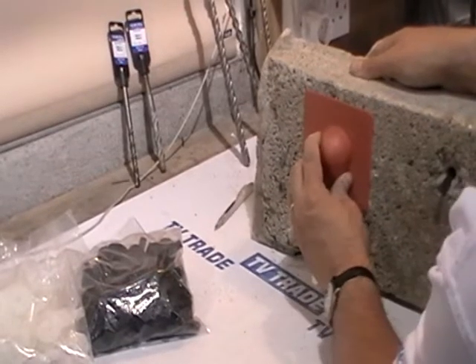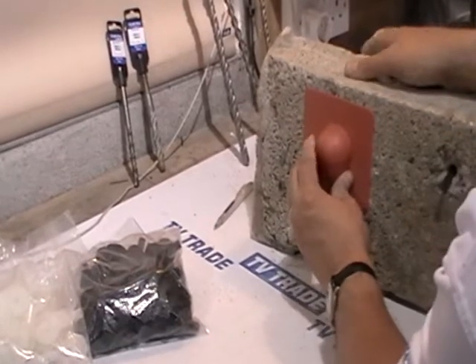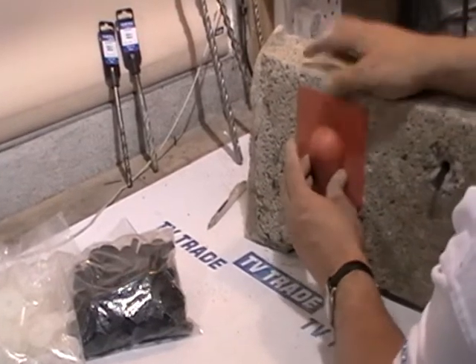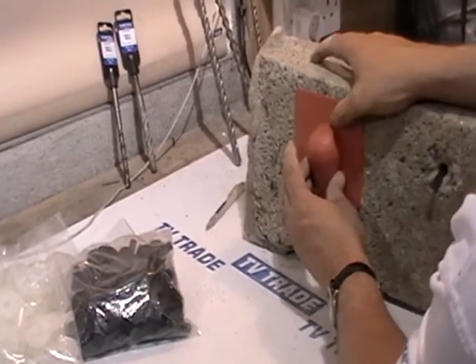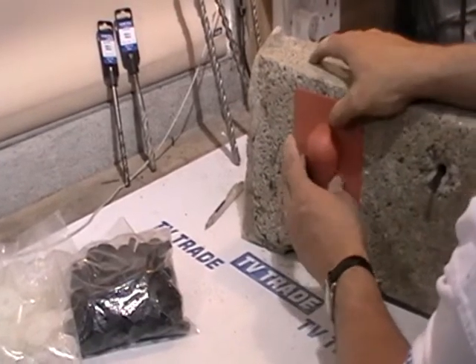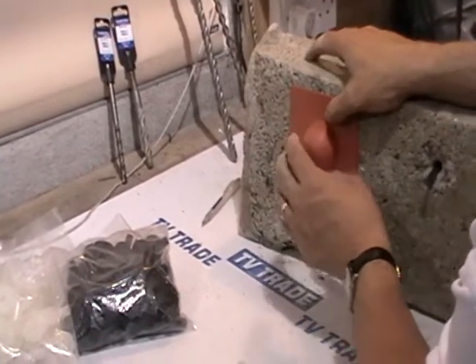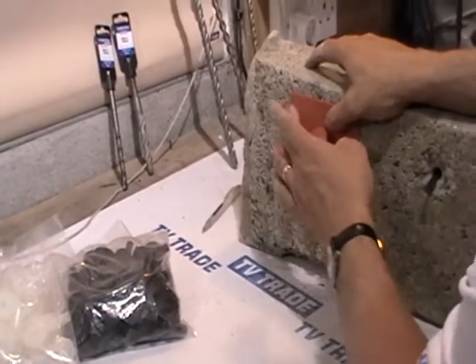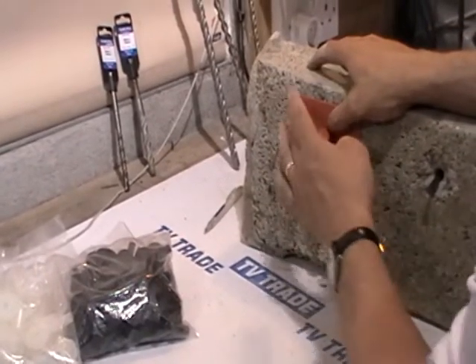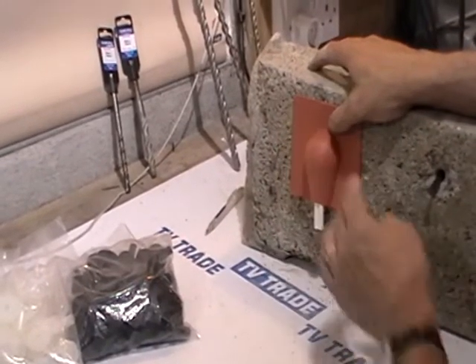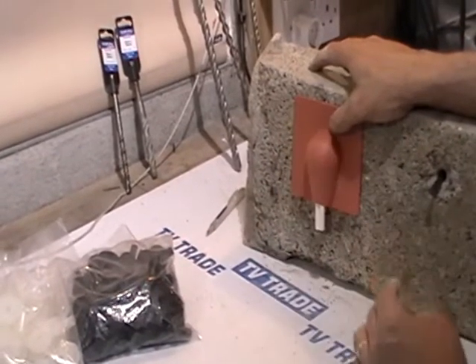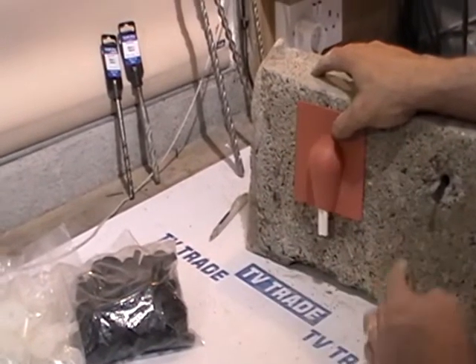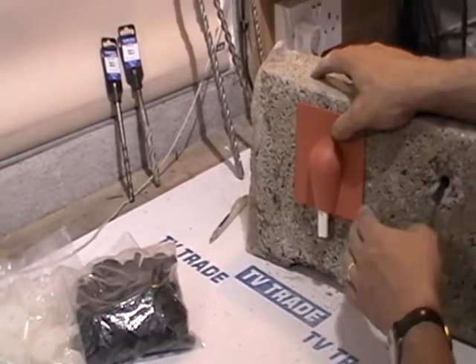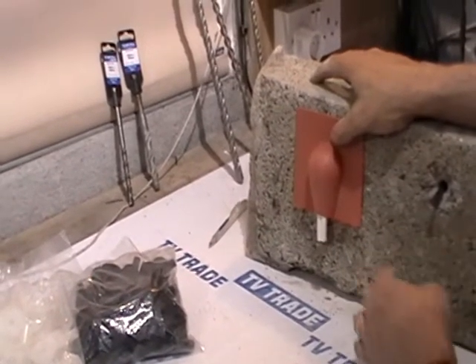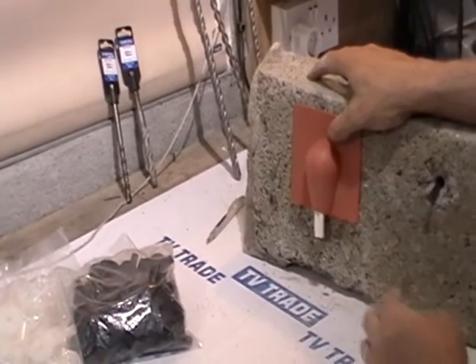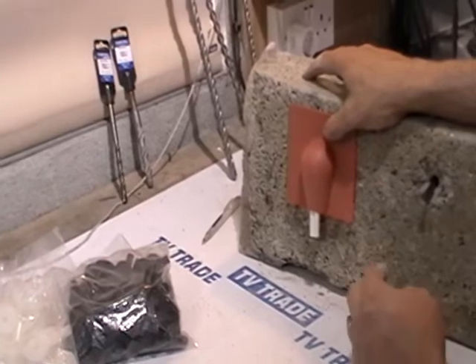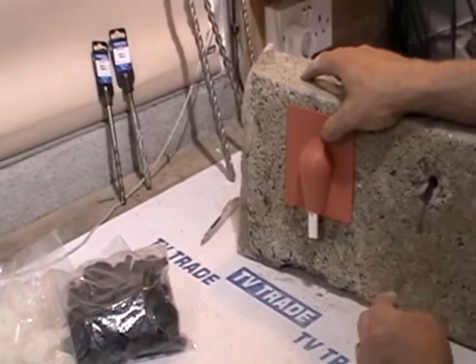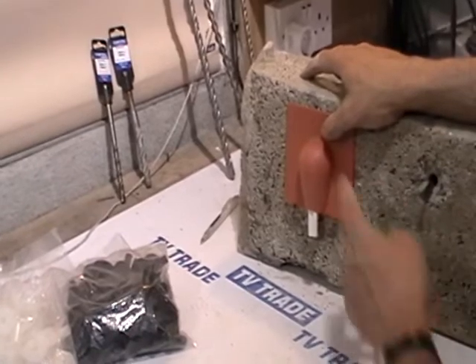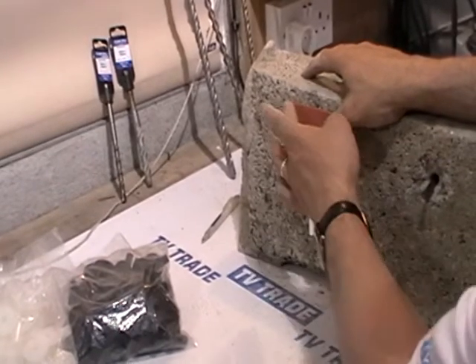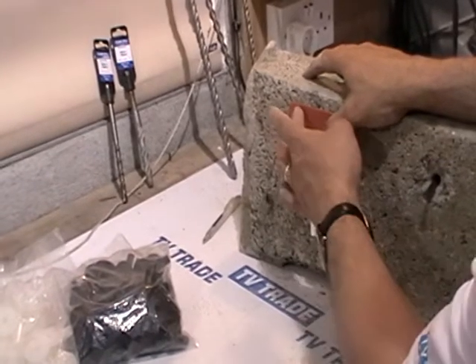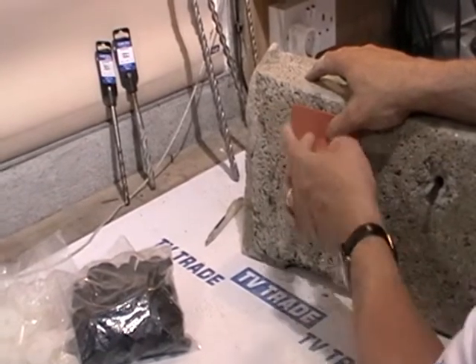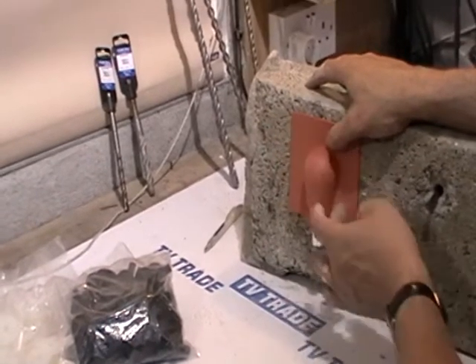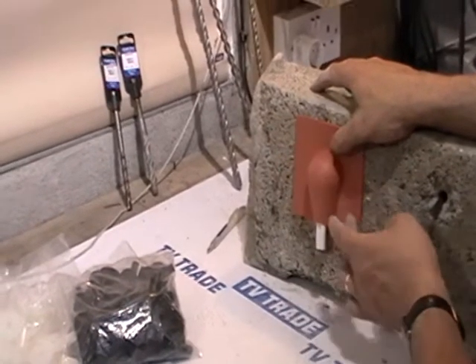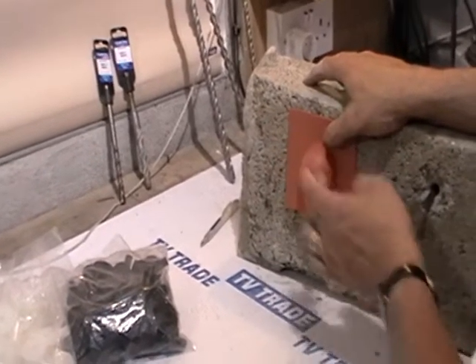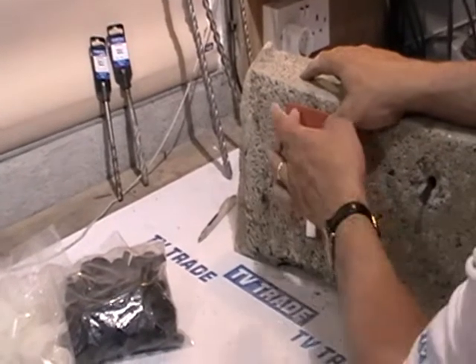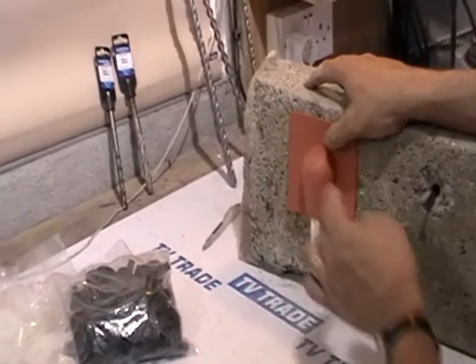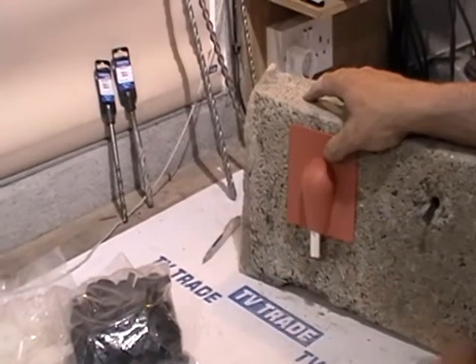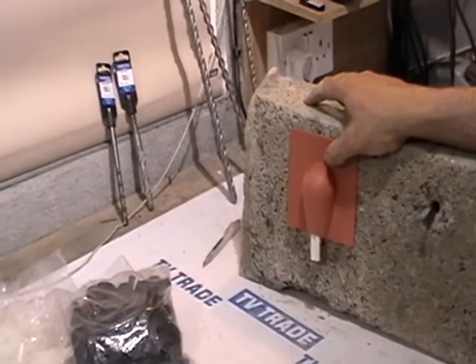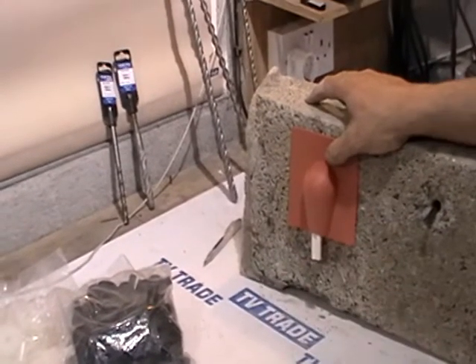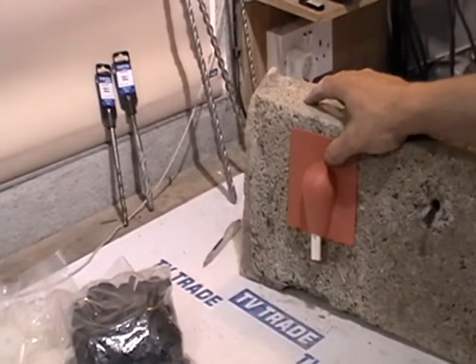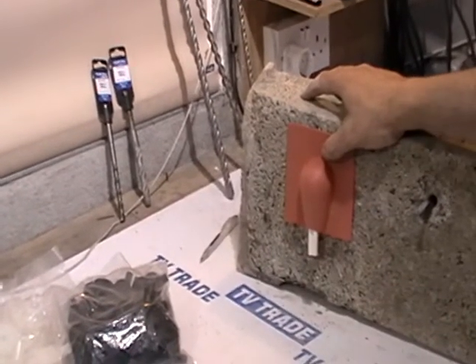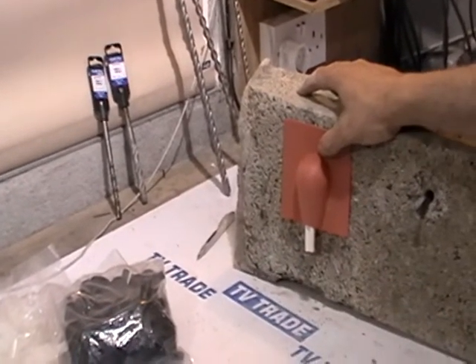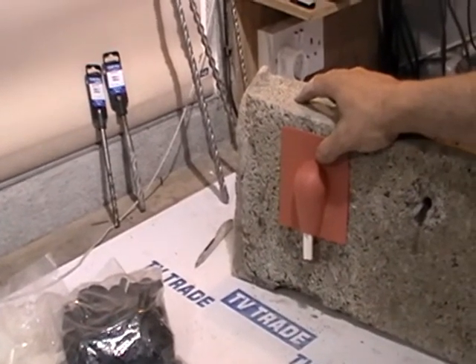The idea is that we use small clips — normally from the cable clip — into the top and bottom corner, and it just securely locks the brick buster into position.